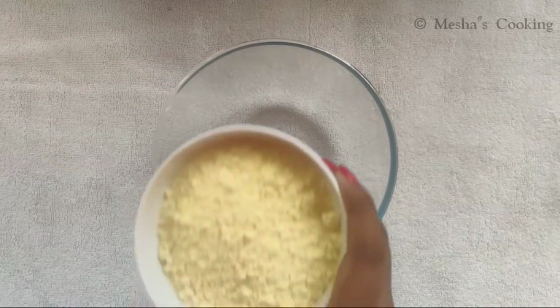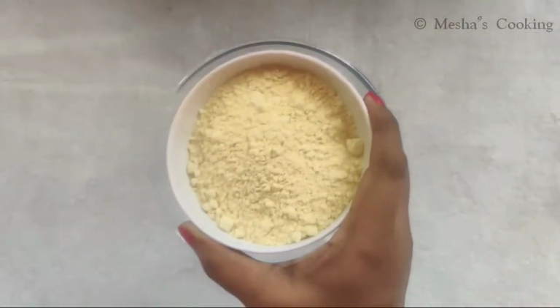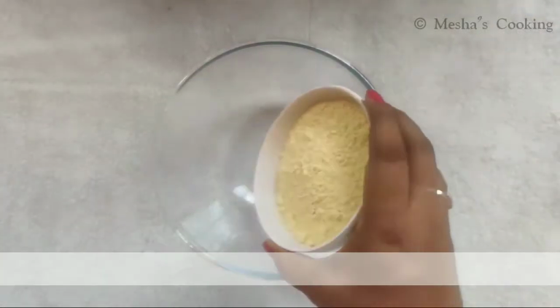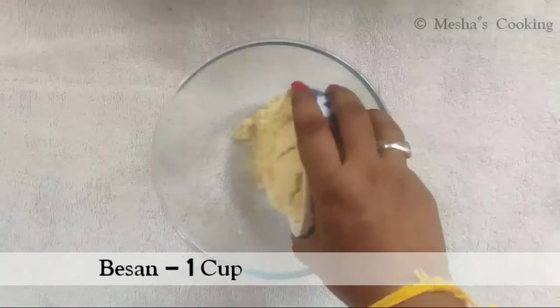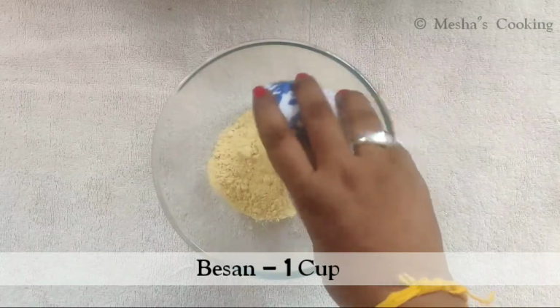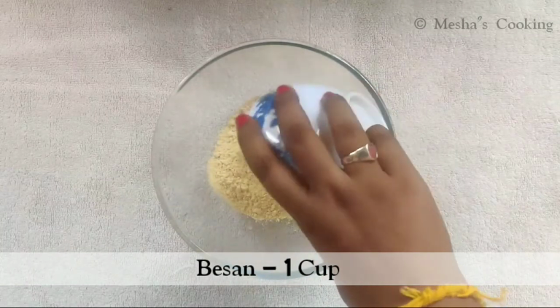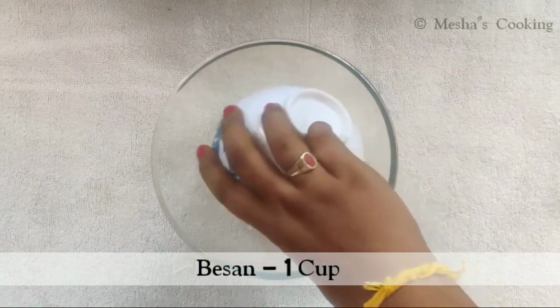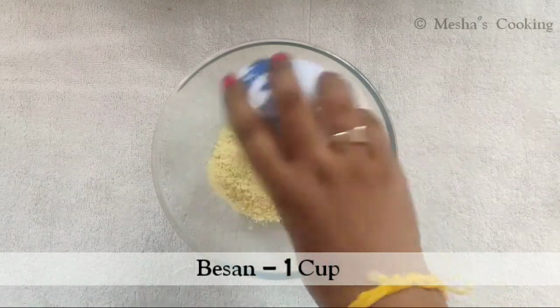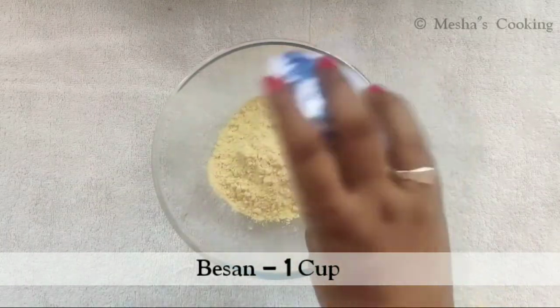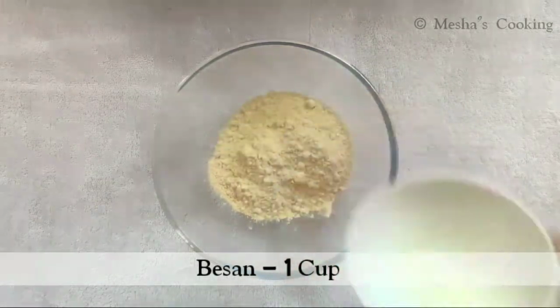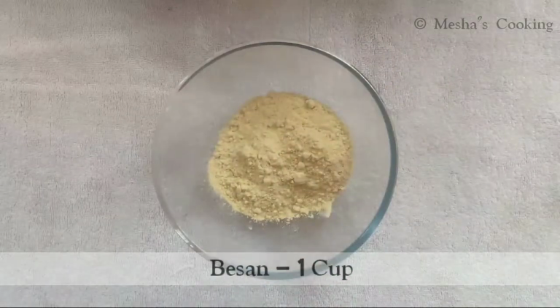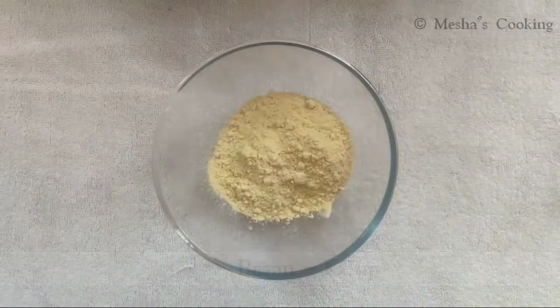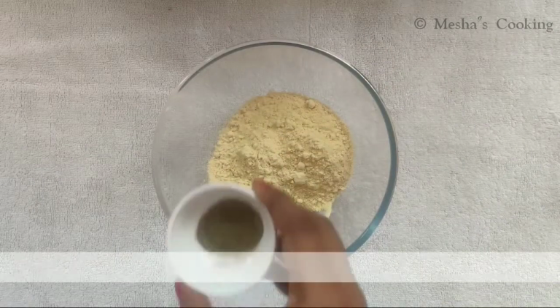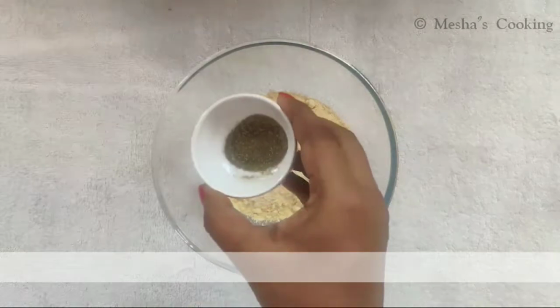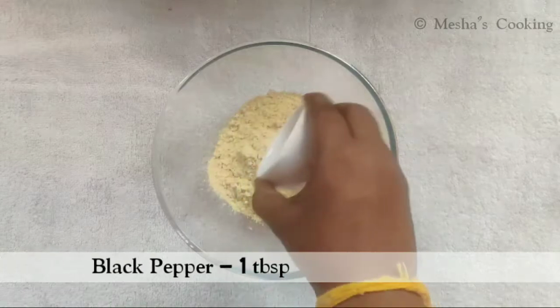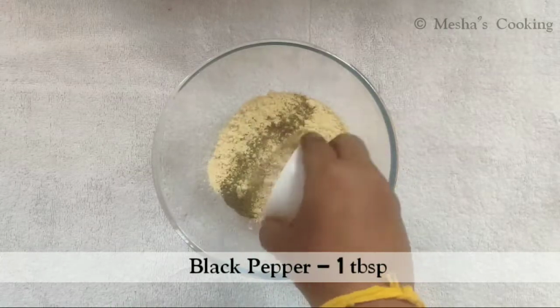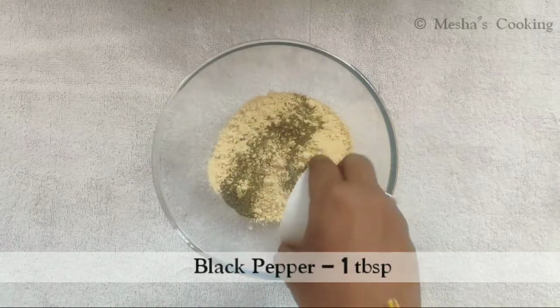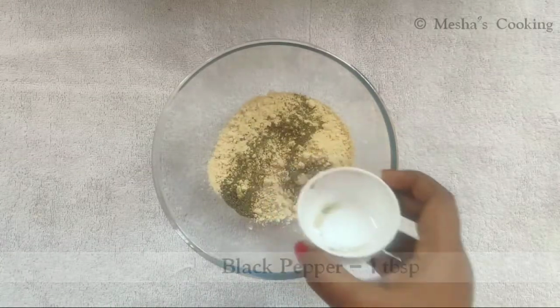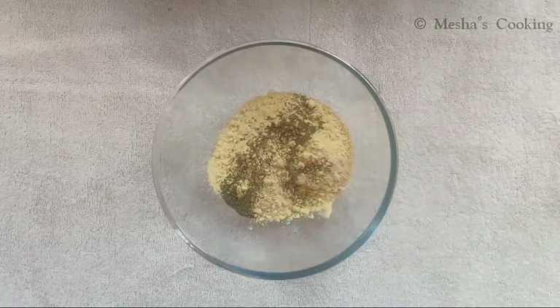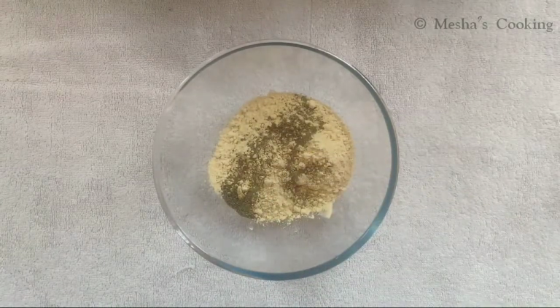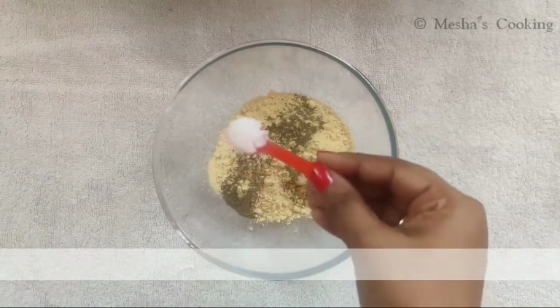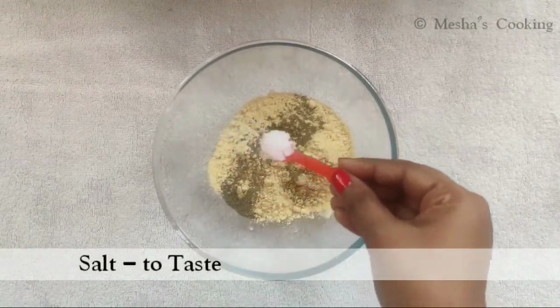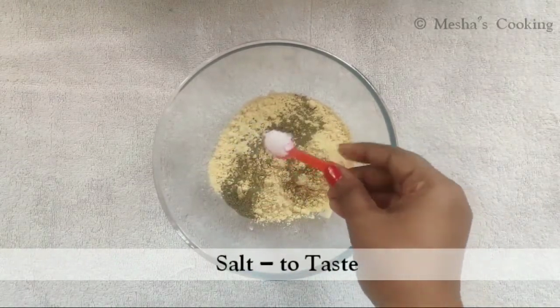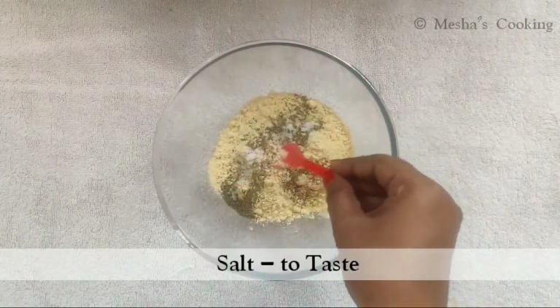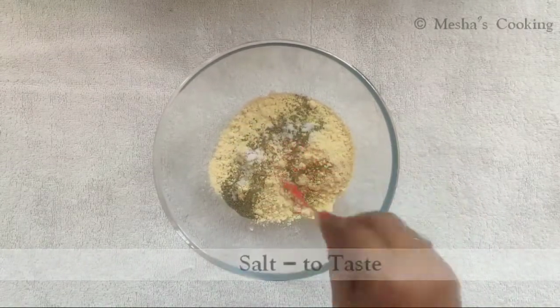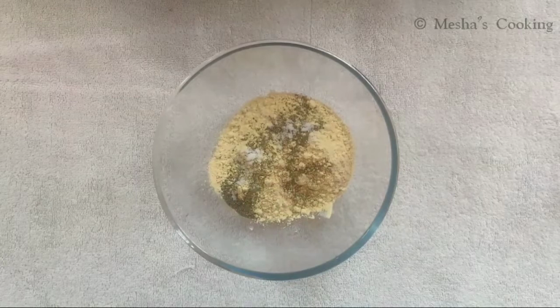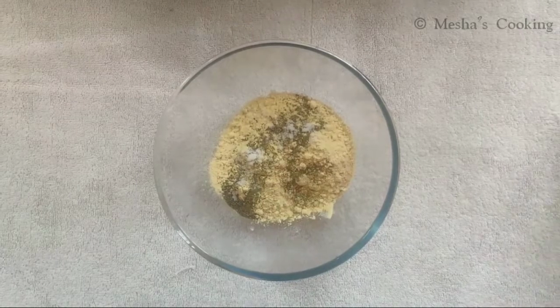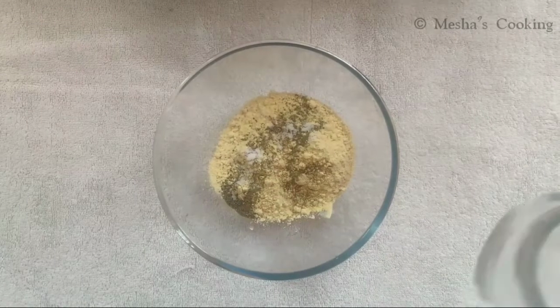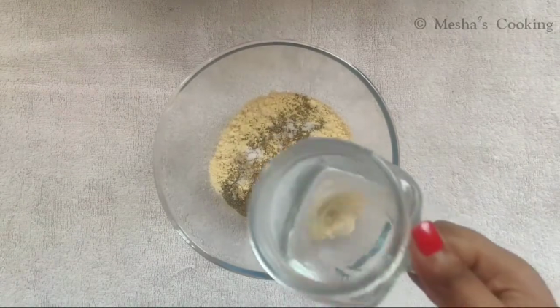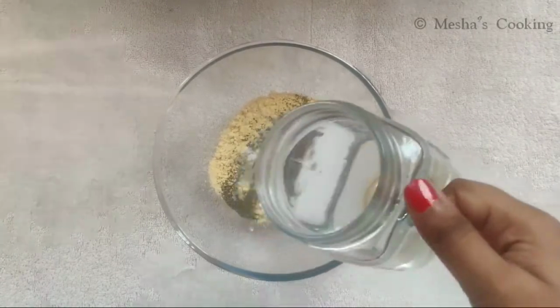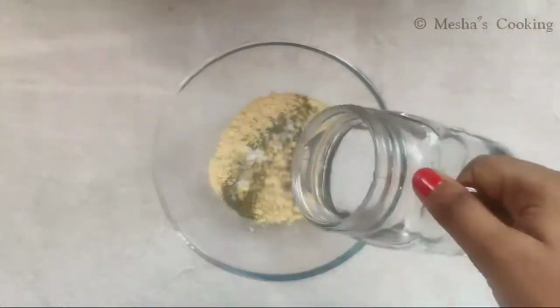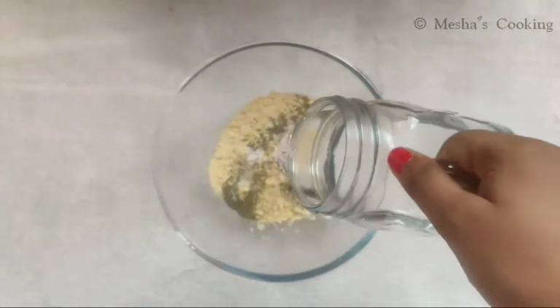Add 1 teaspoon of salt. Add 1 teaspoon of black pepper. Mix this well.